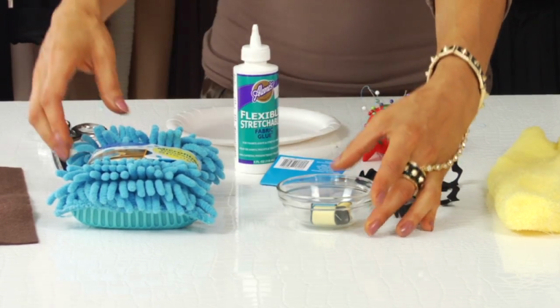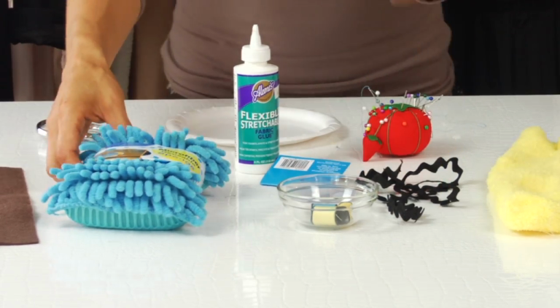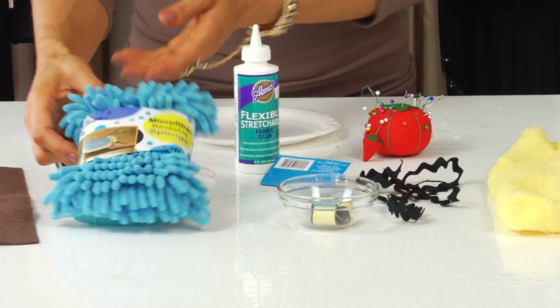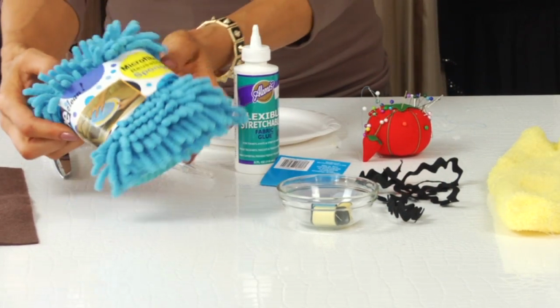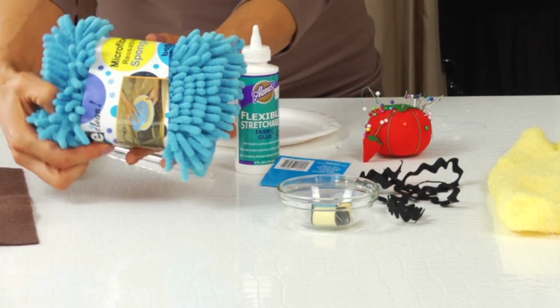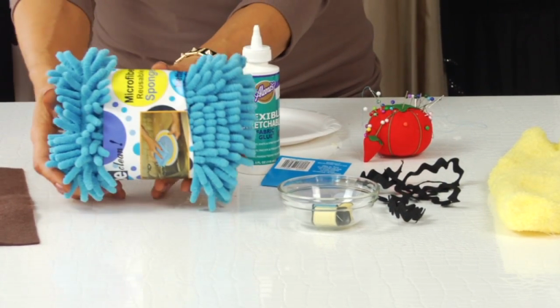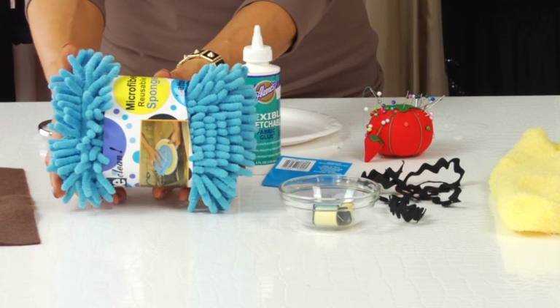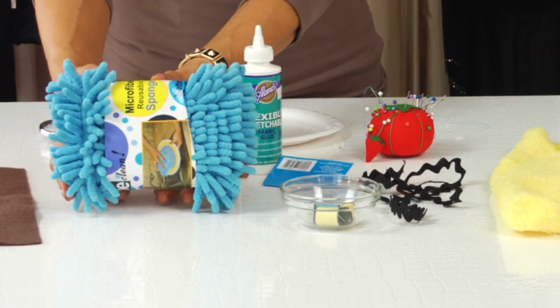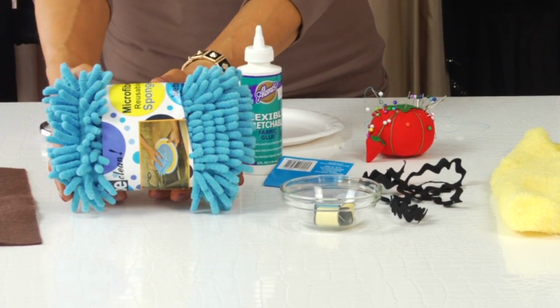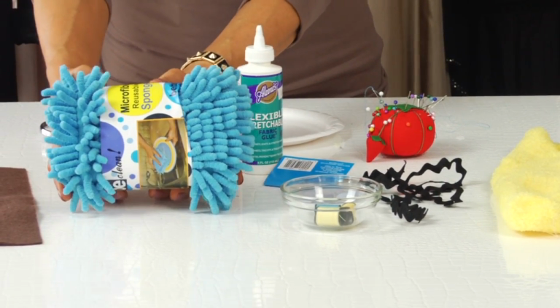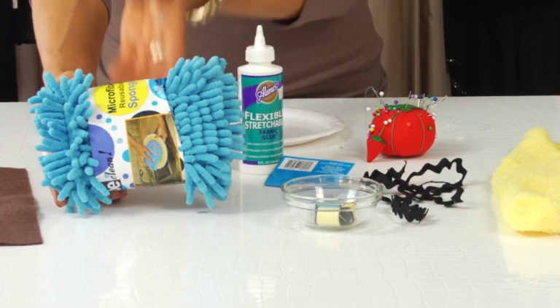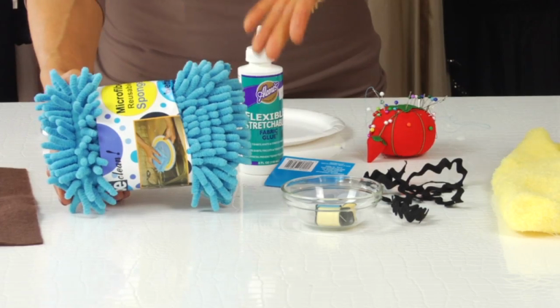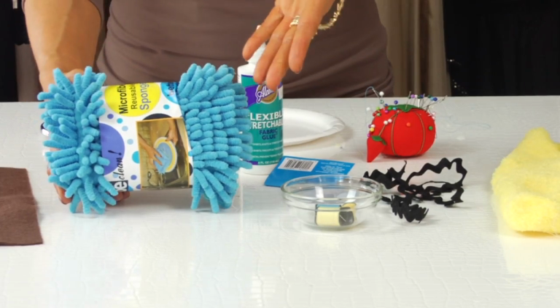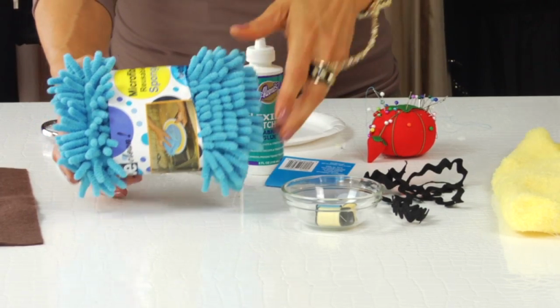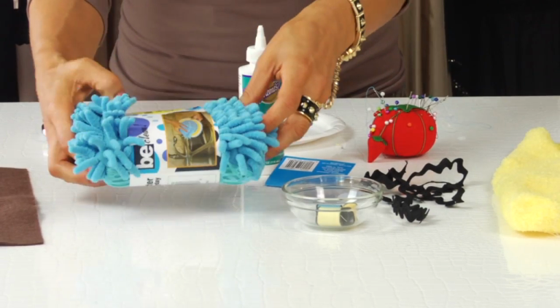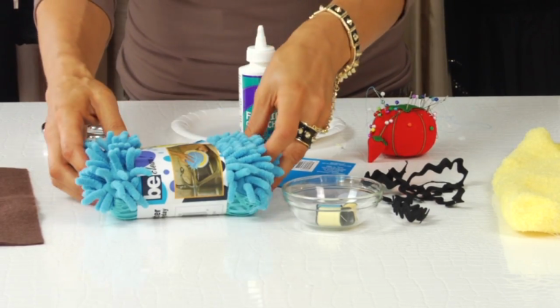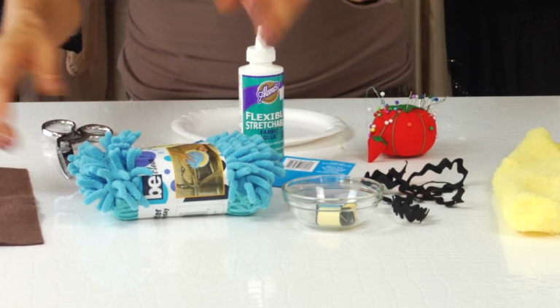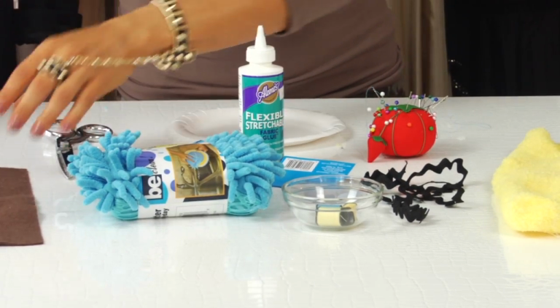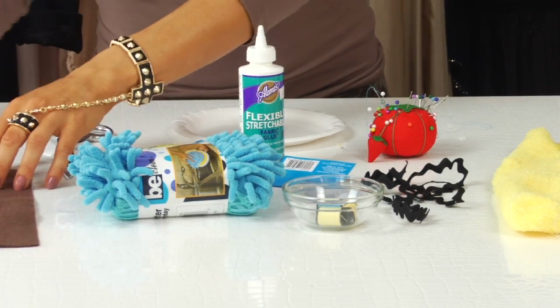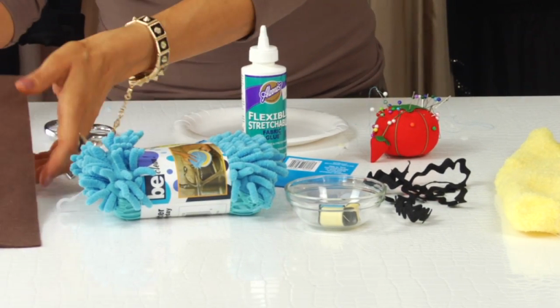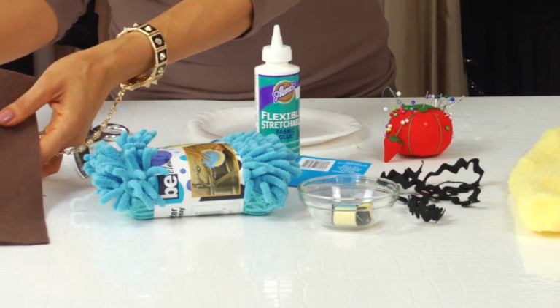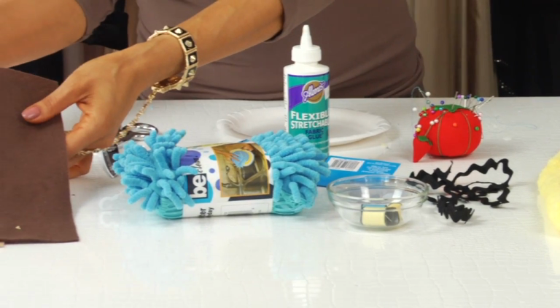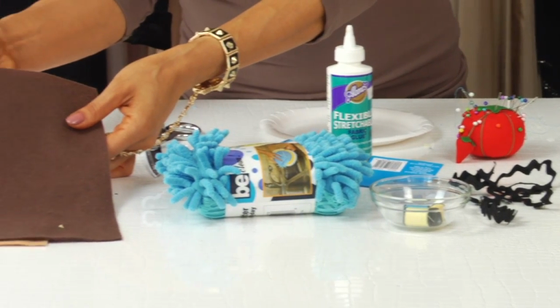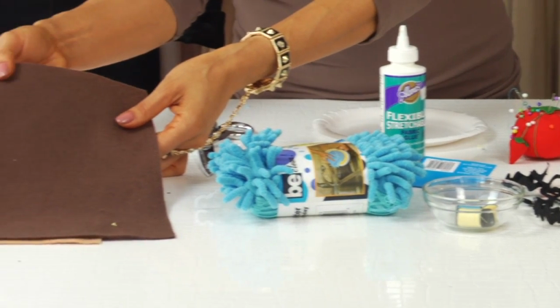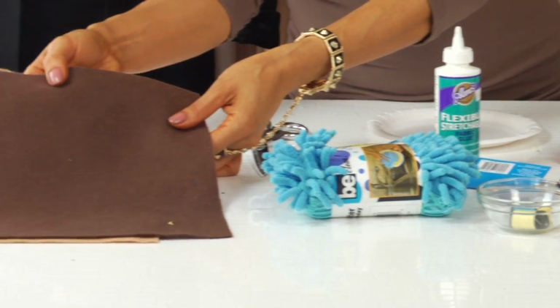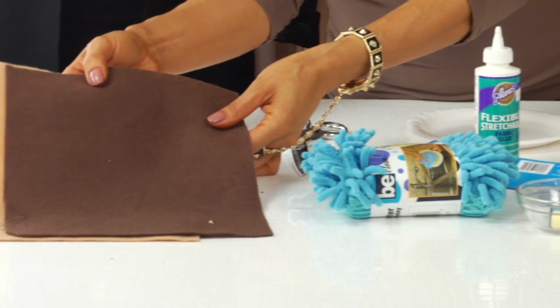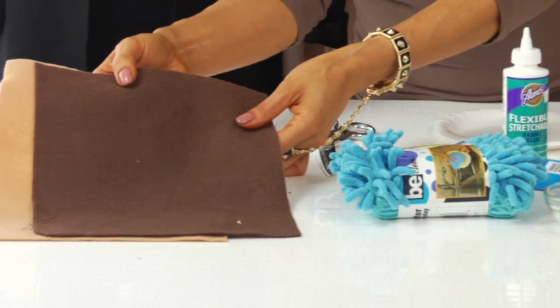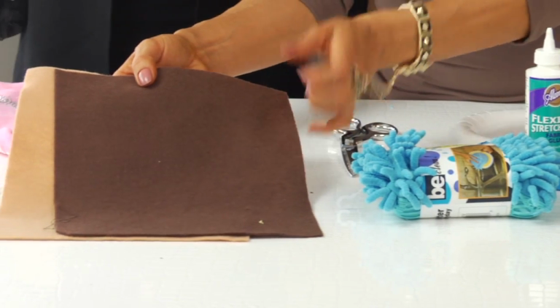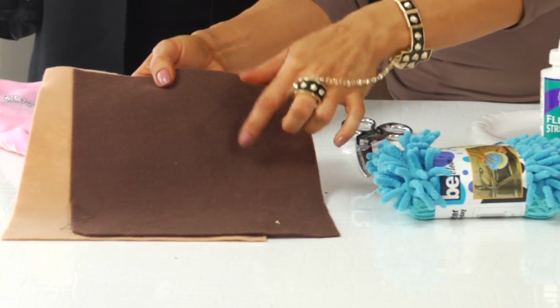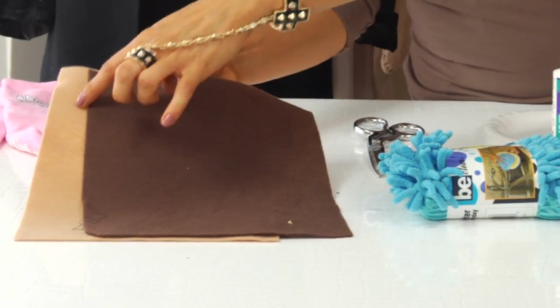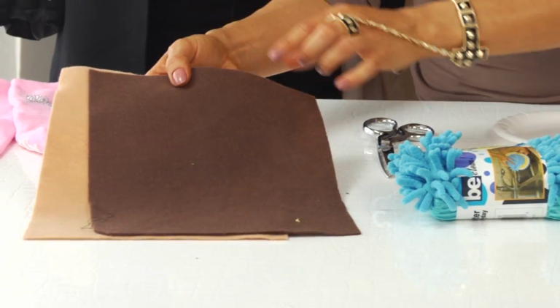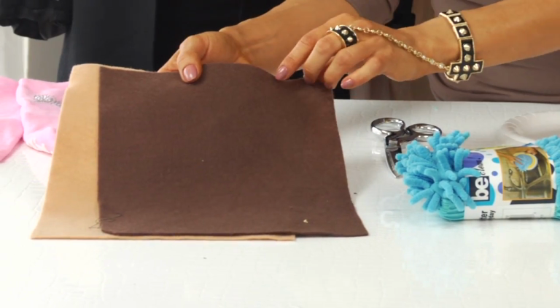And a little microfiber mop — doesn't that scream Cookie? That screams Cookie to me. Two pieces of felt for the cookies: this one is for the chocolate chip, and this one is for the base.